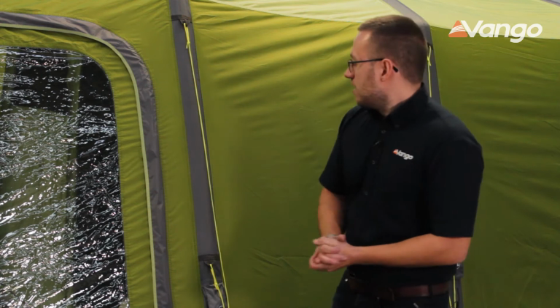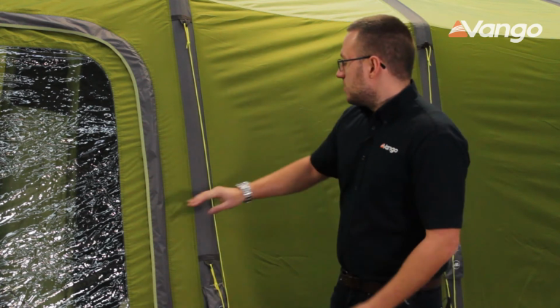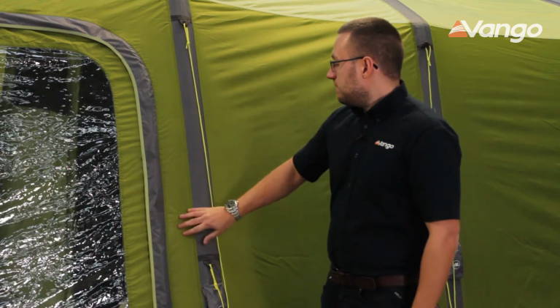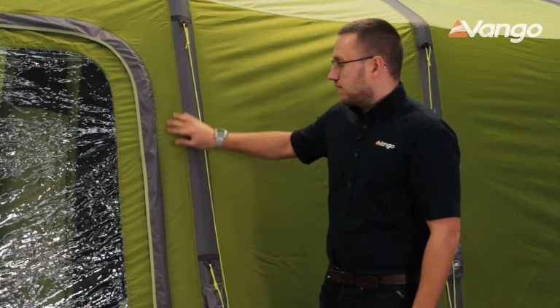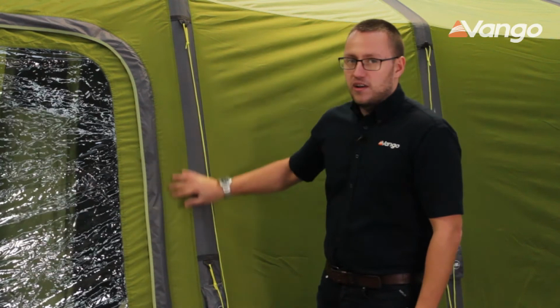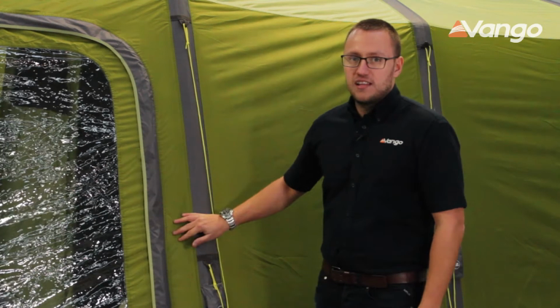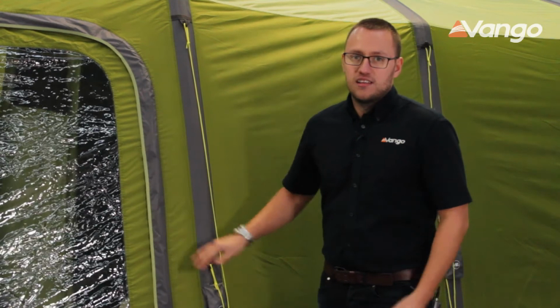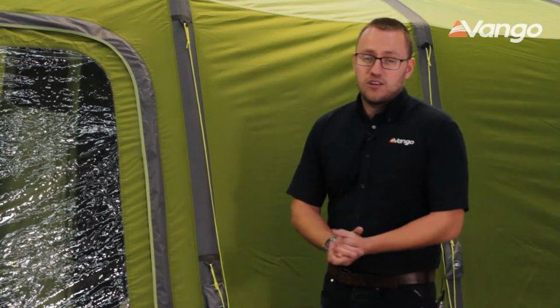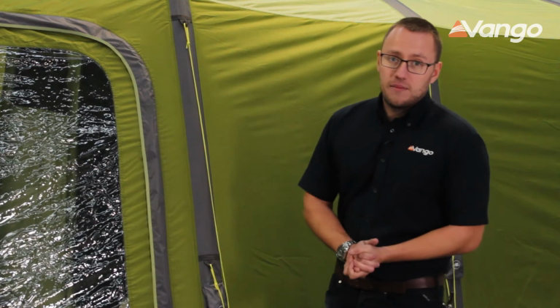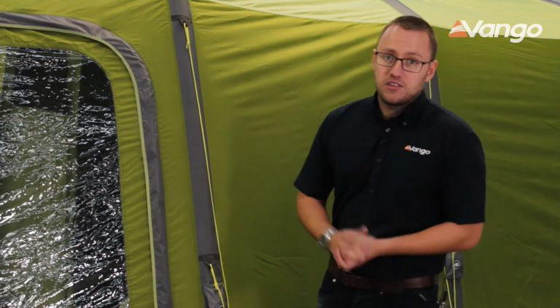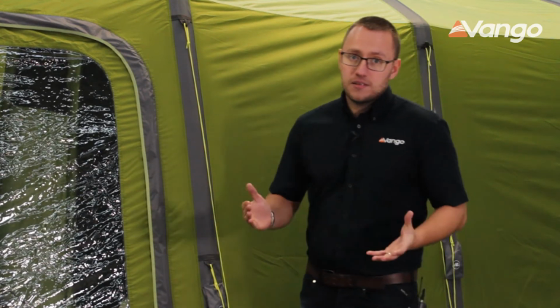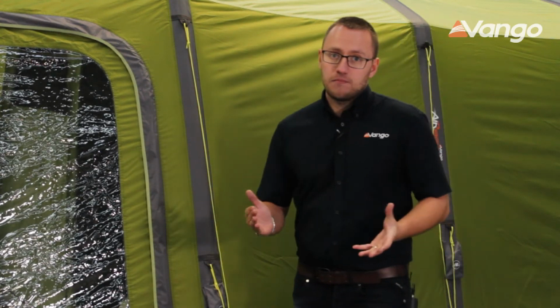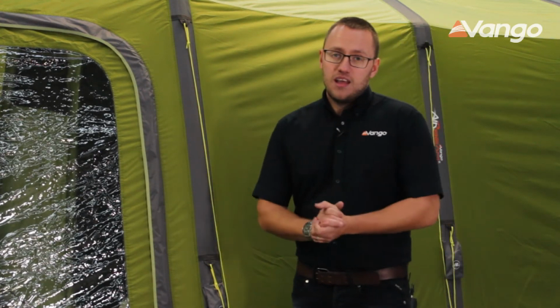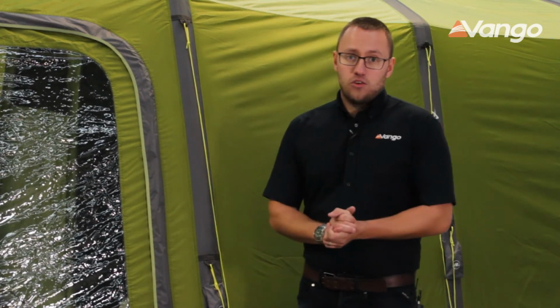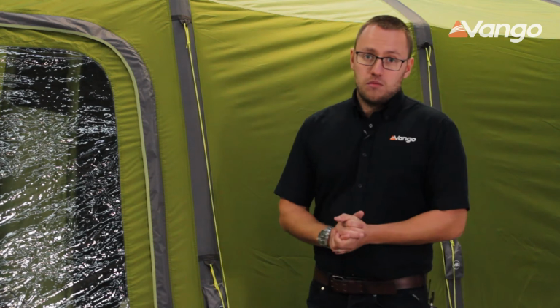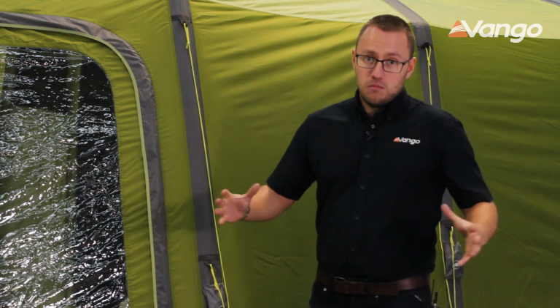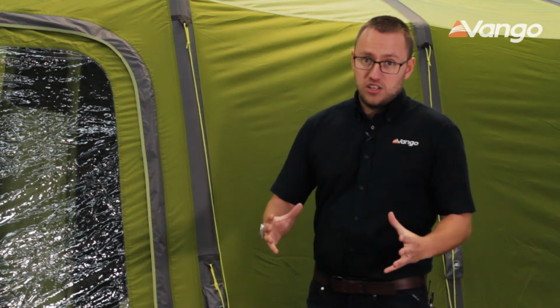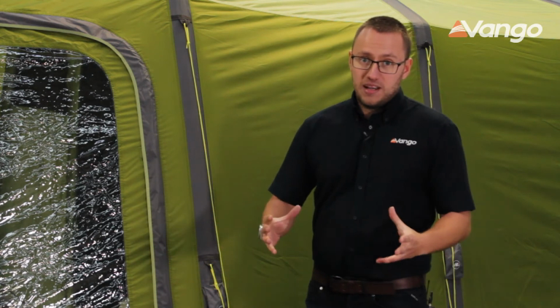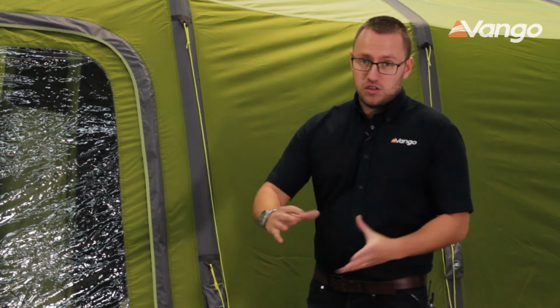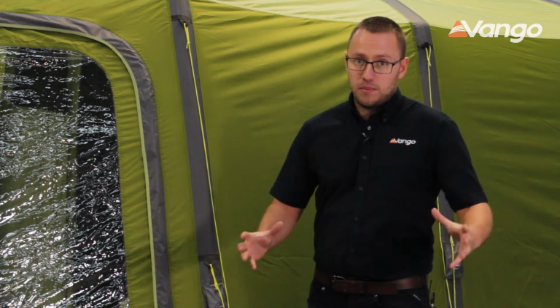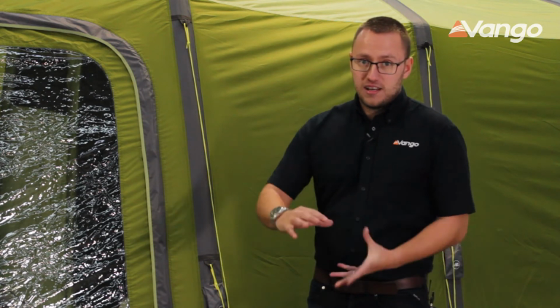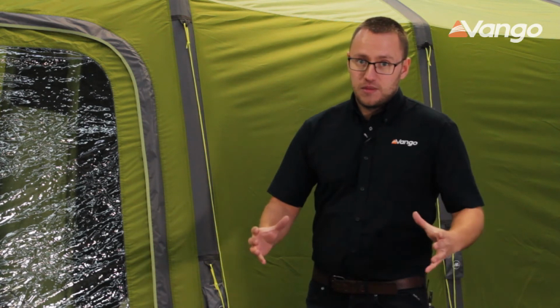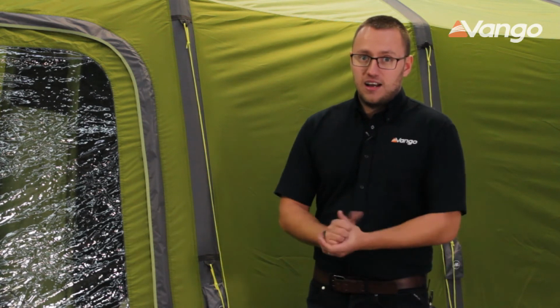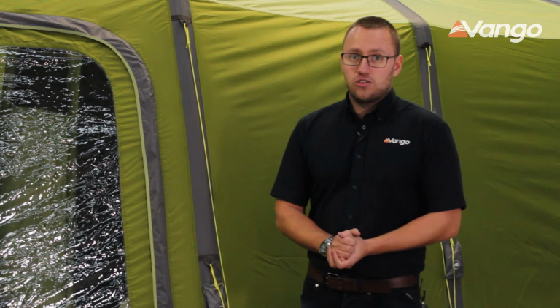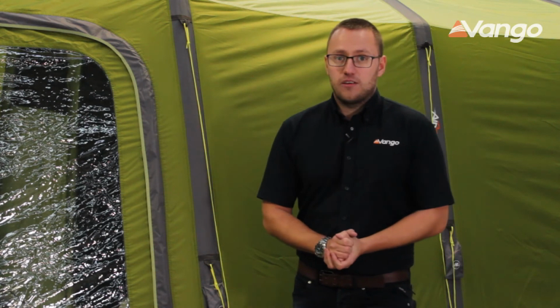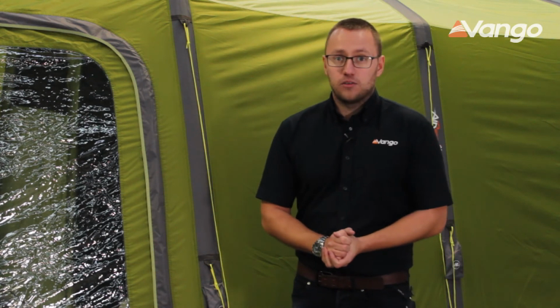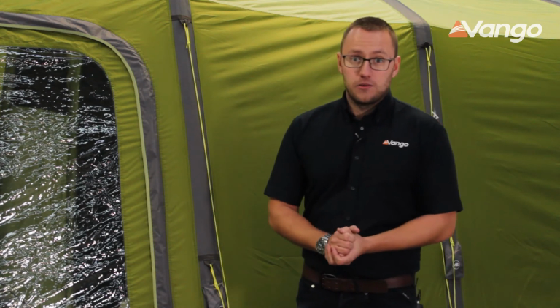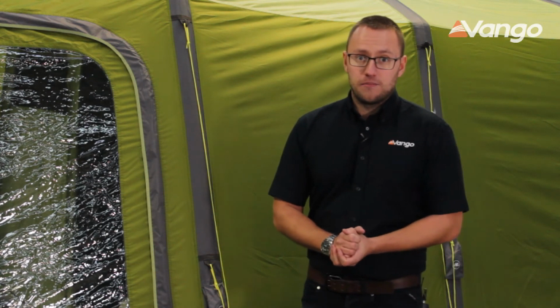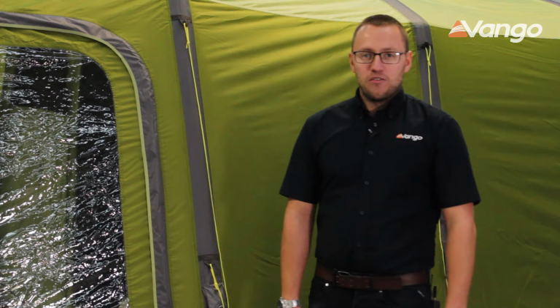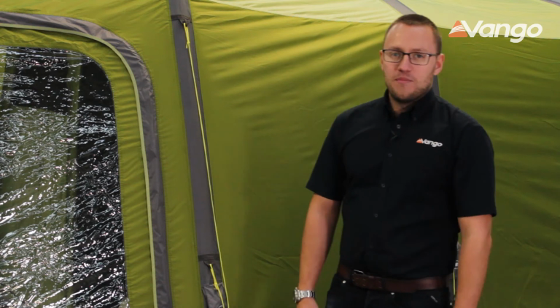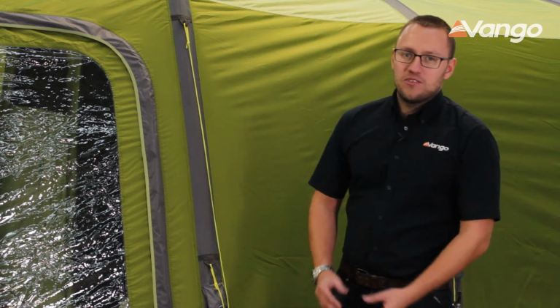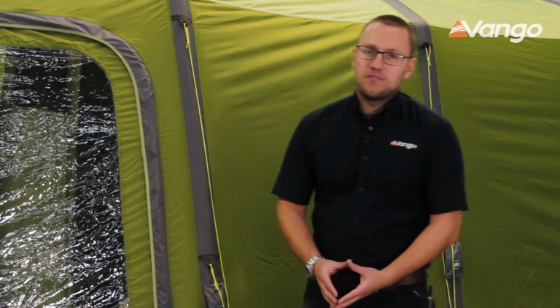Some of the benefits of having a polyester tent: it's generally quite a bit lighter weight, it's also much easier to pack, it's a smaller pack size, and it's also generally quite good value as well.